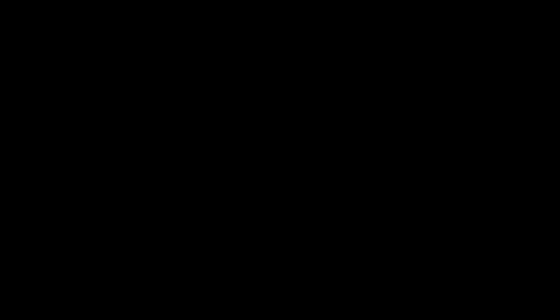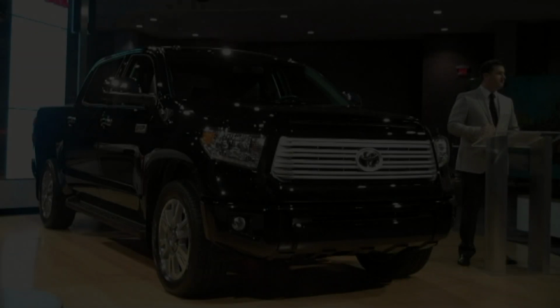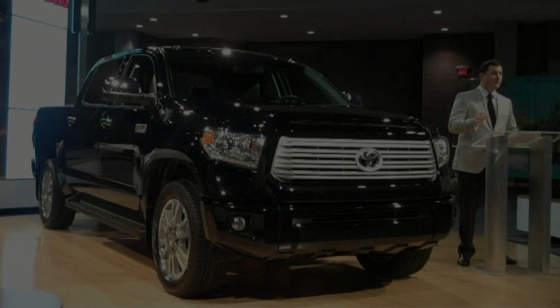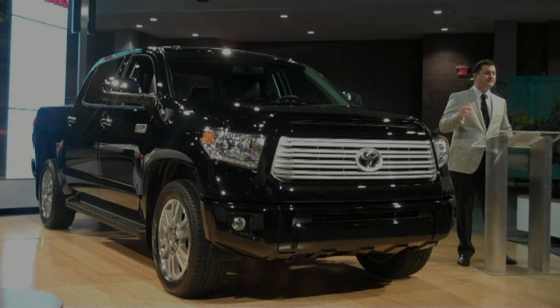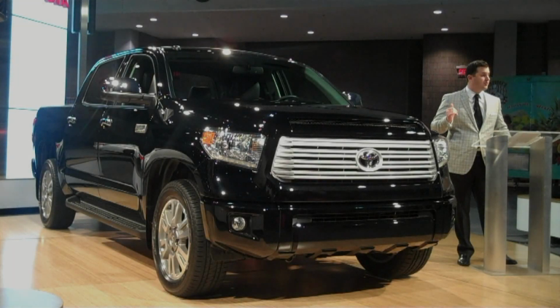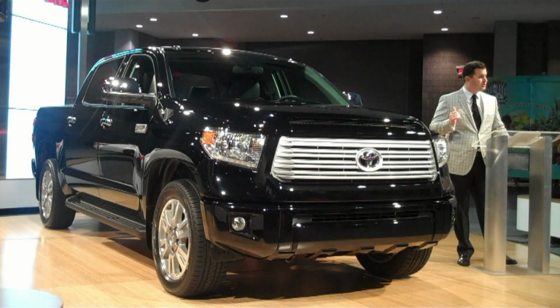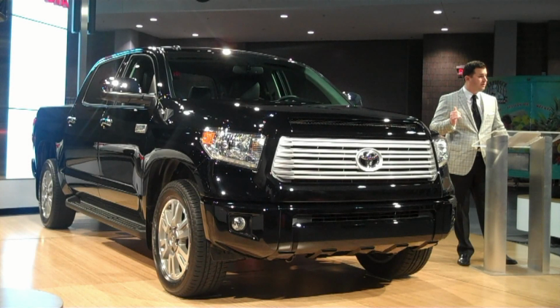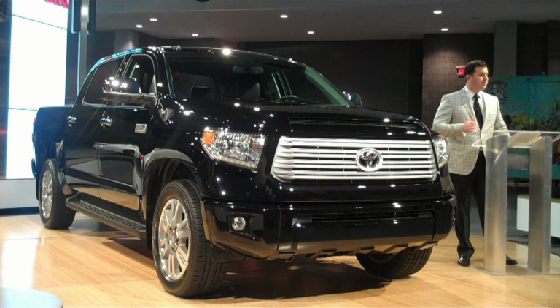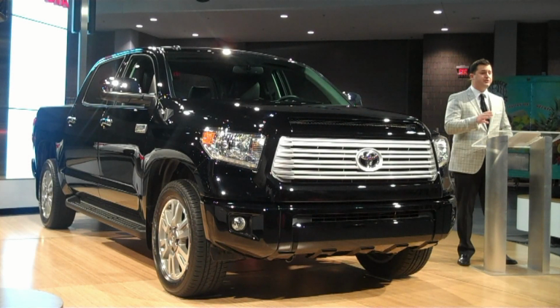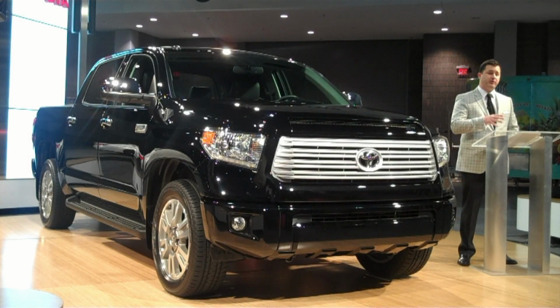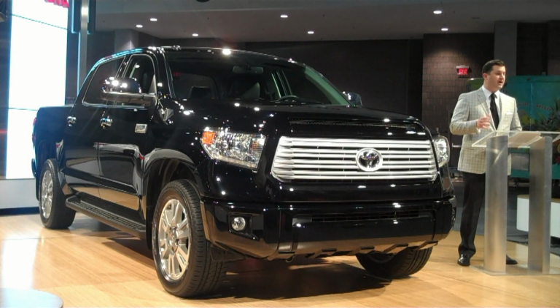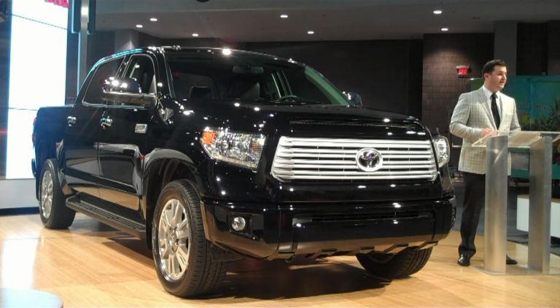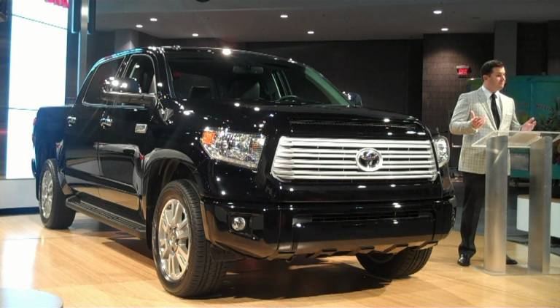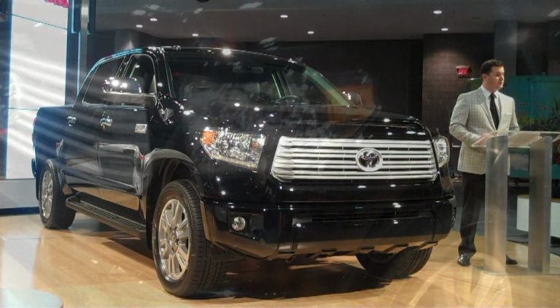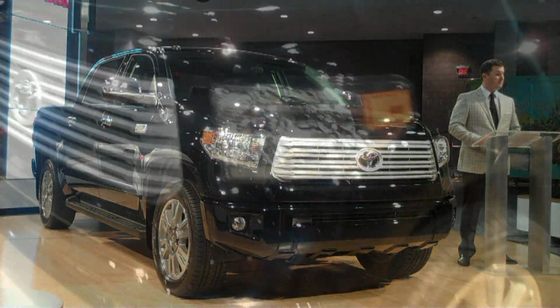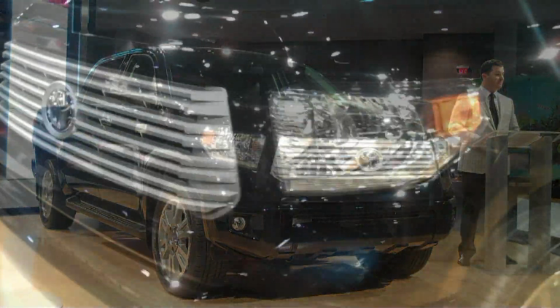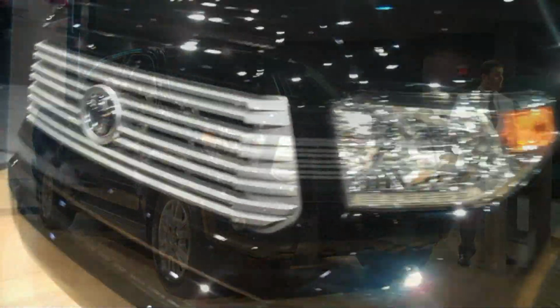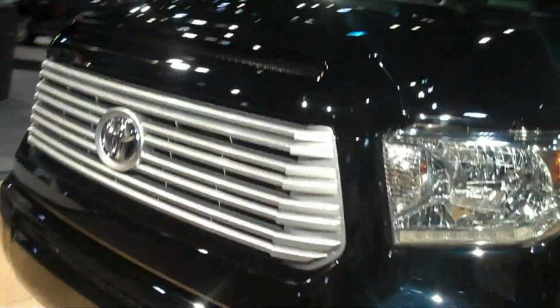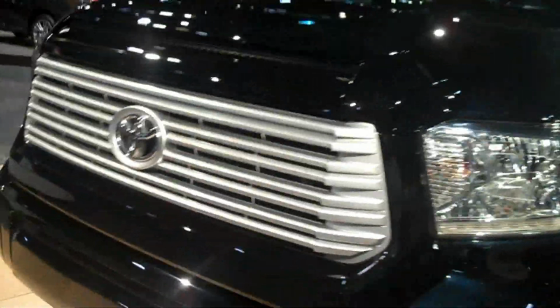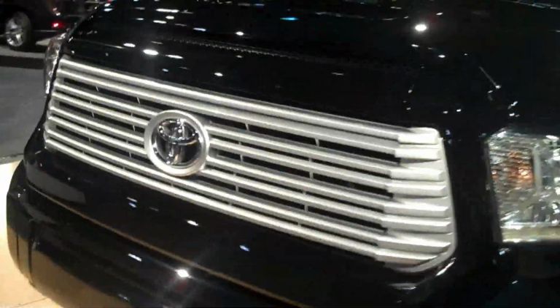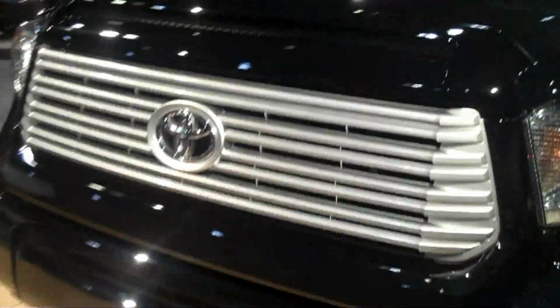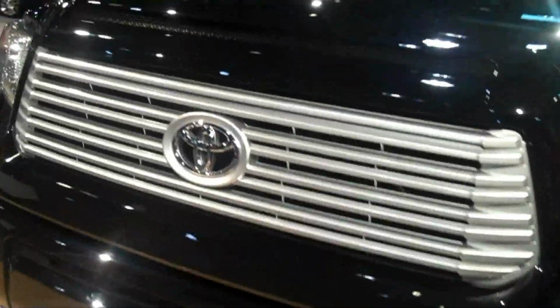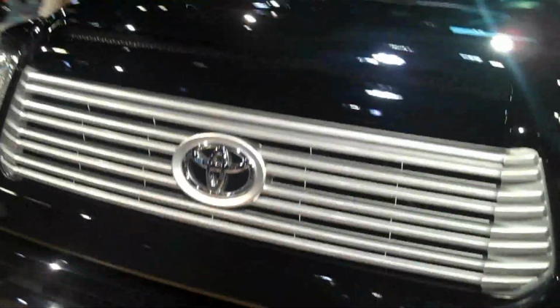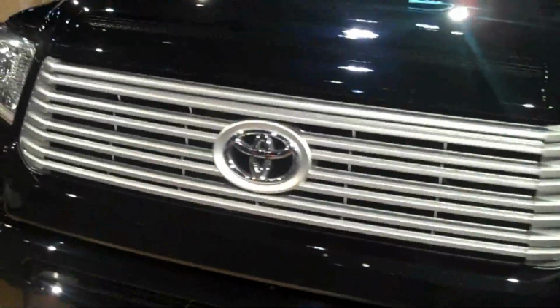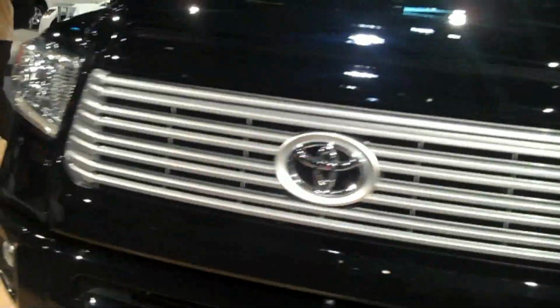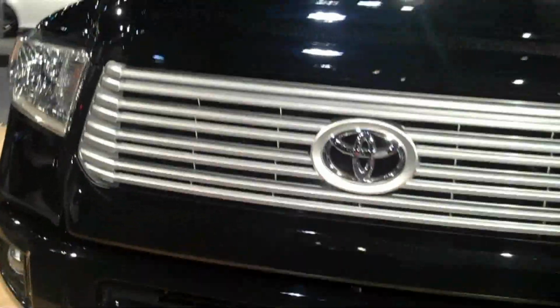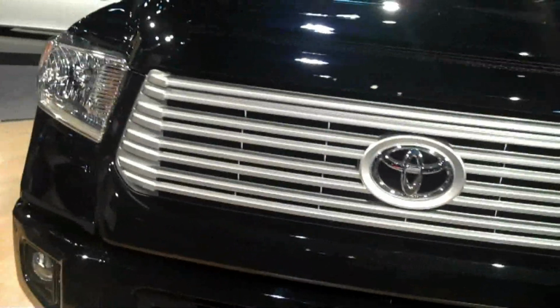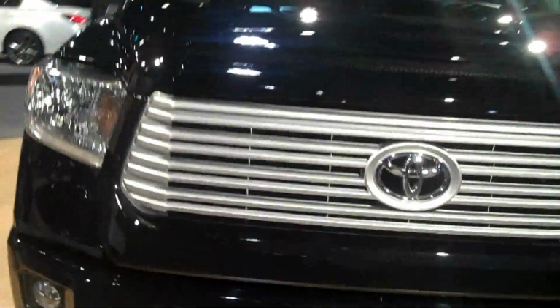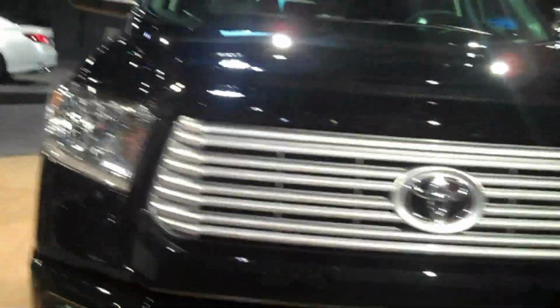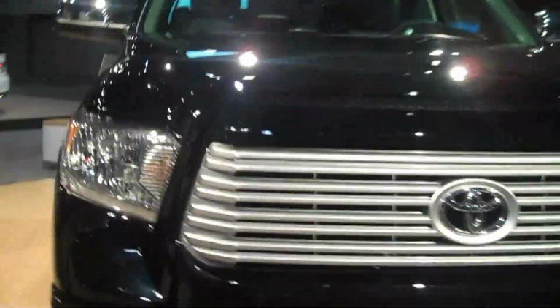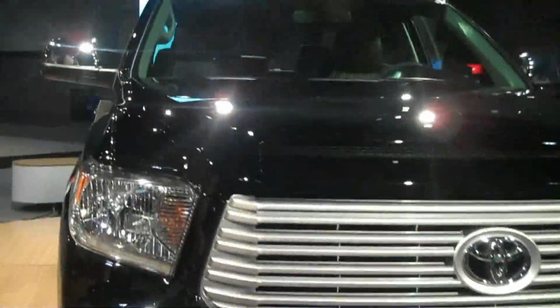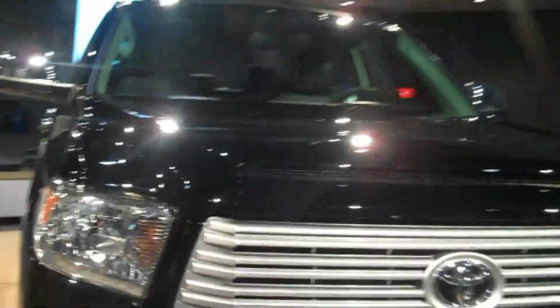Three-piece bumper on the front and the rear of the truck. It's going to reduce replacement costs in case you unfortunately bump into something. And then you also have the availability for rear cross-traffic alert, another nice safety feature as well.